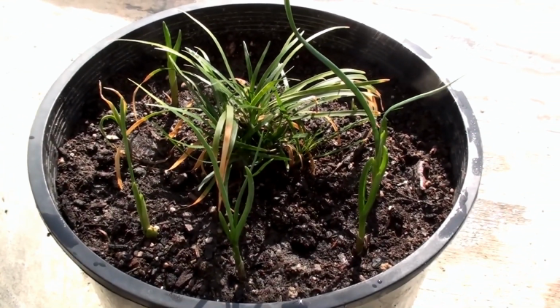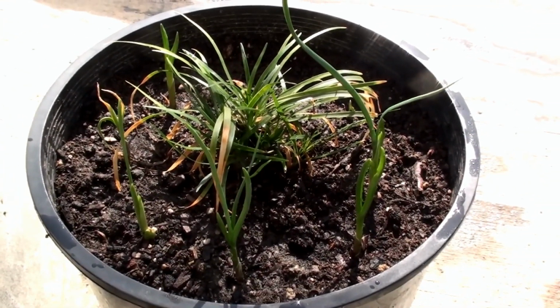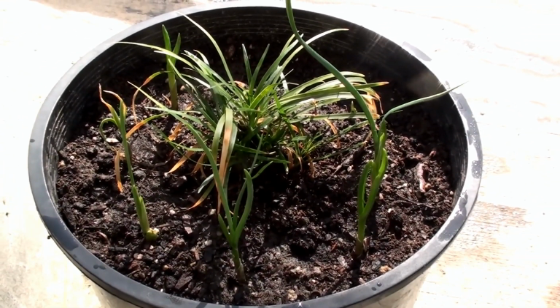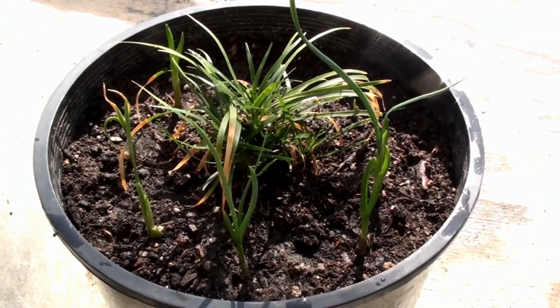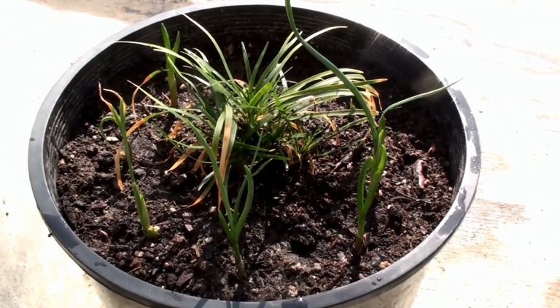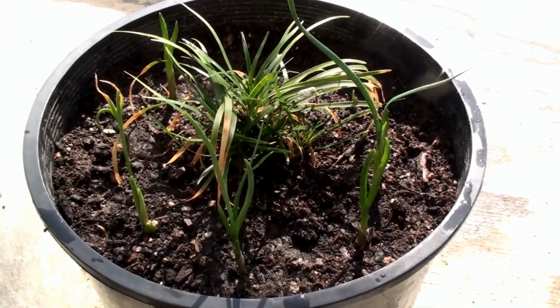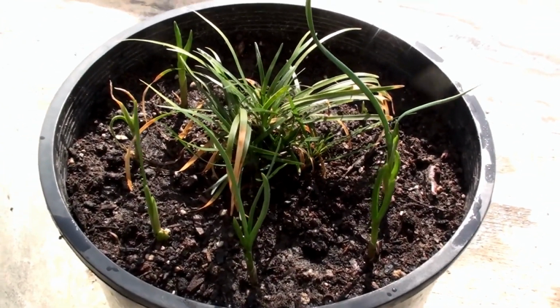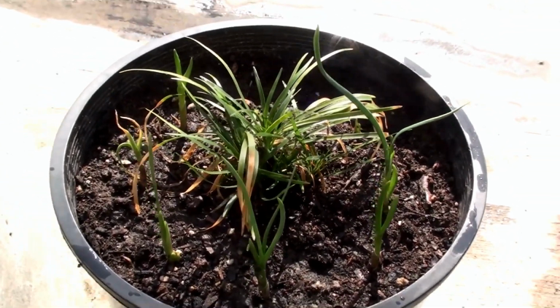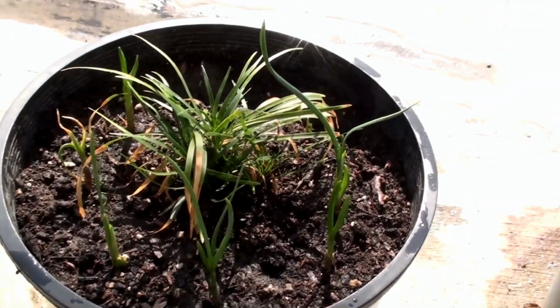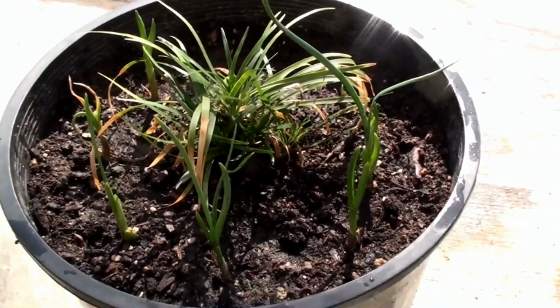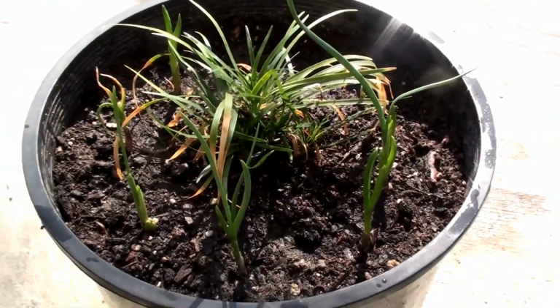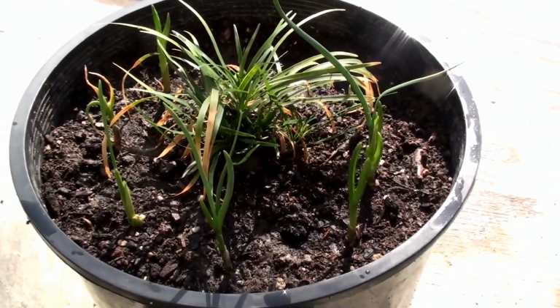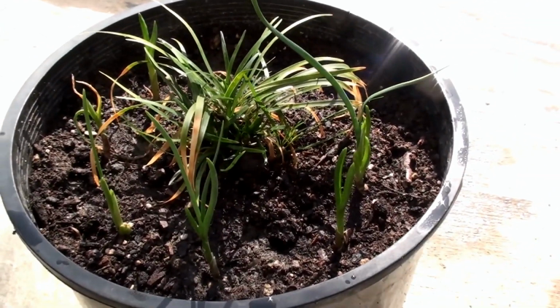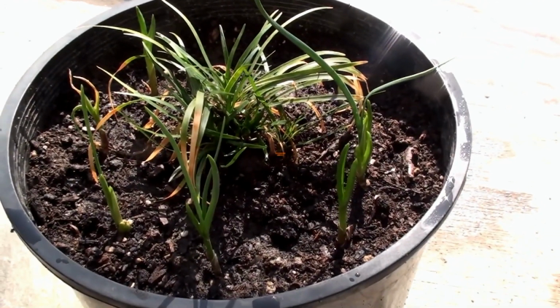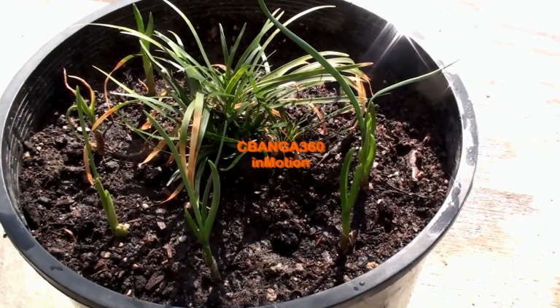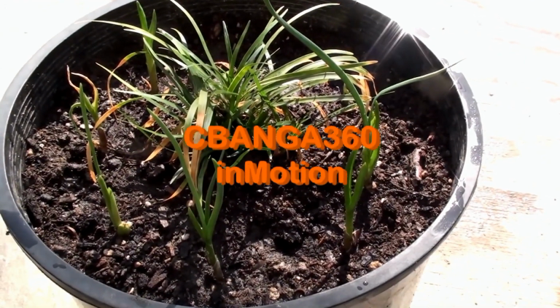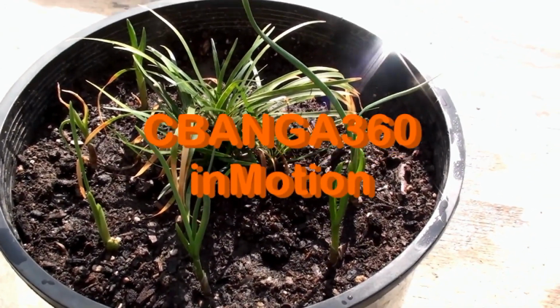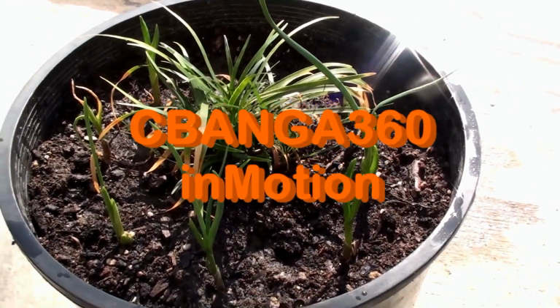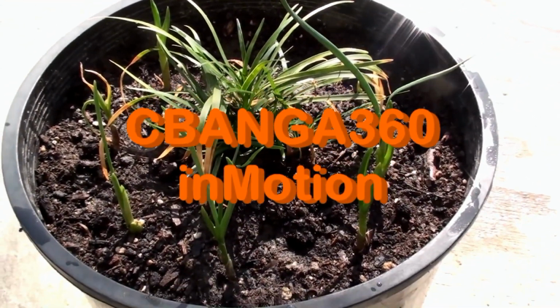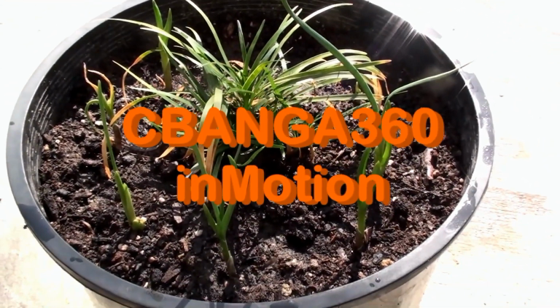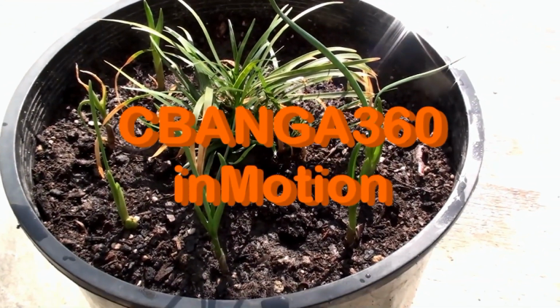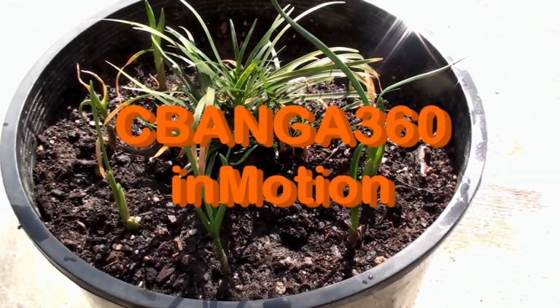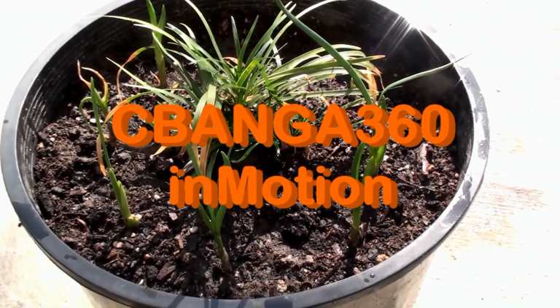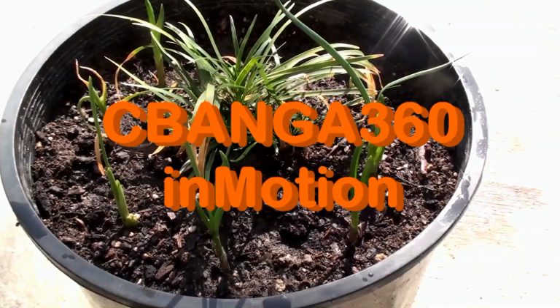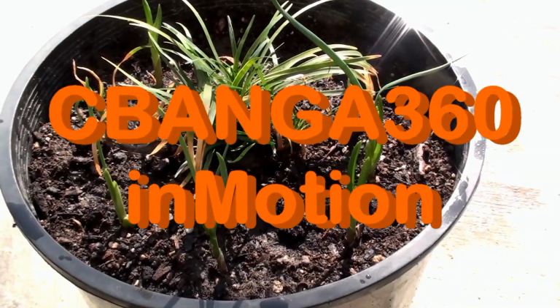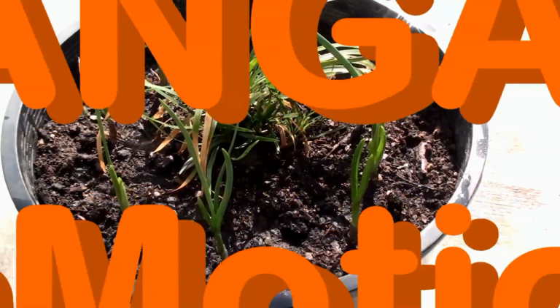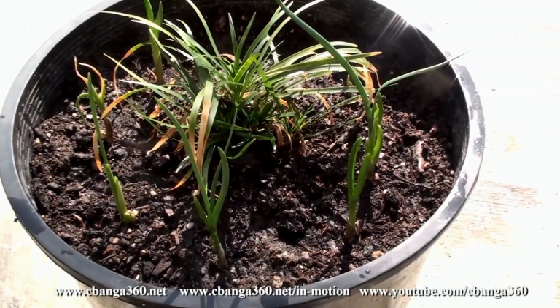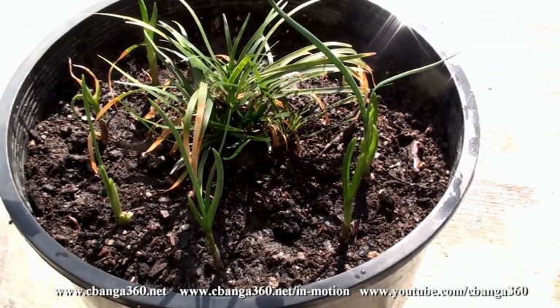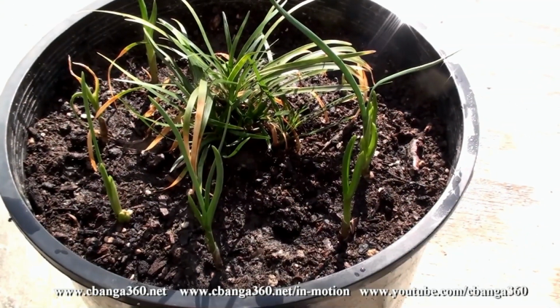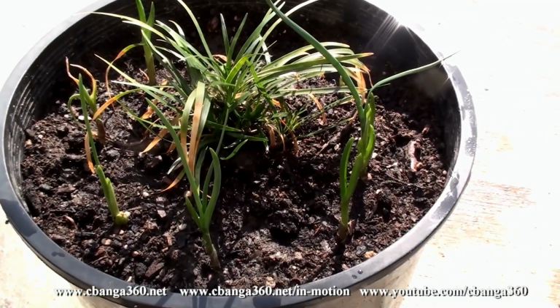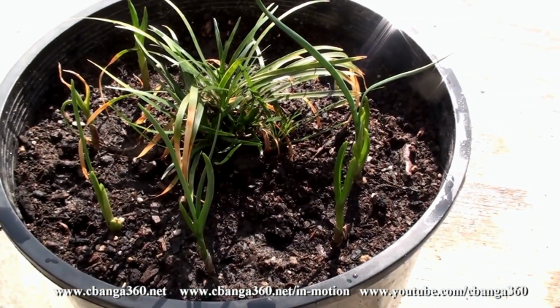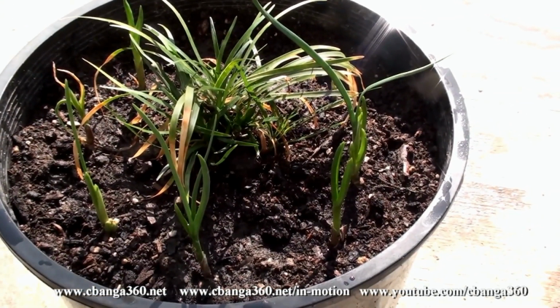I am conducting a thorough investigation on what really happened to my Ophiopogon japonicus. Hi, welcome — you are watching another episode of Sivanga 360 in Motion.